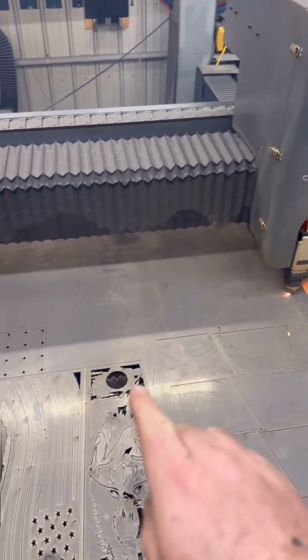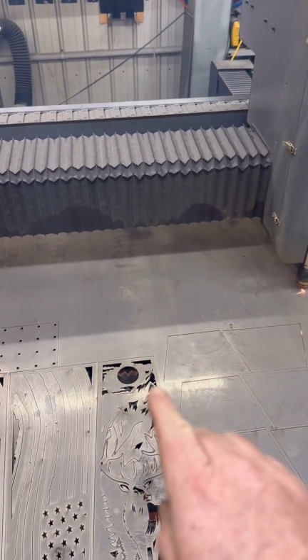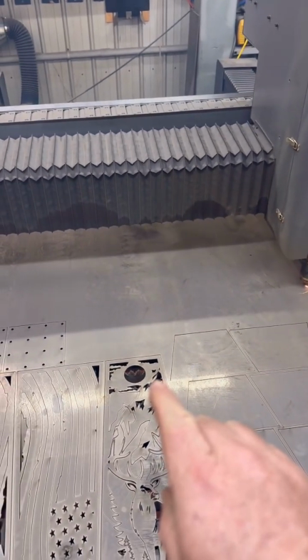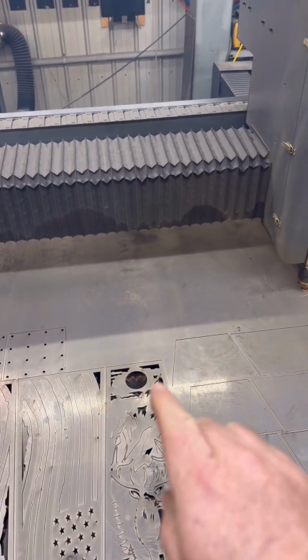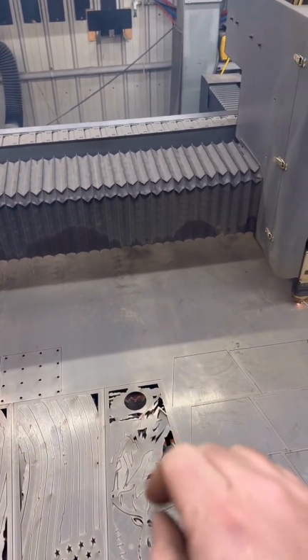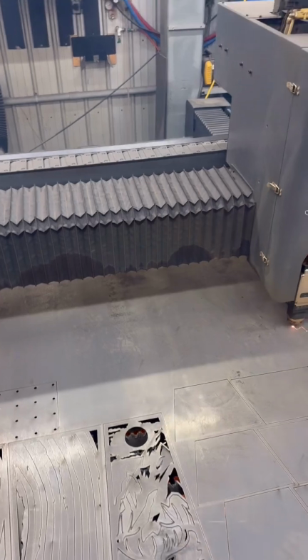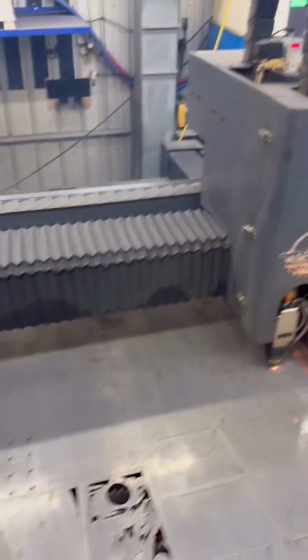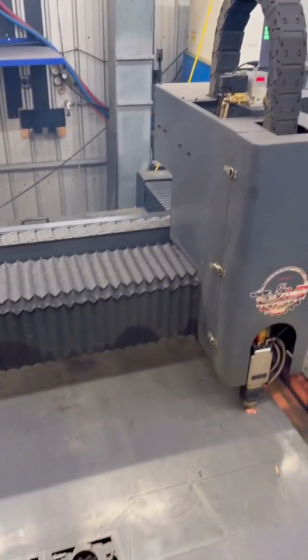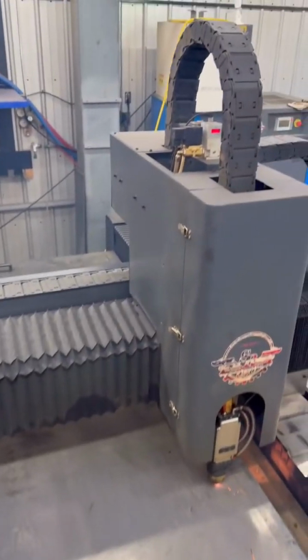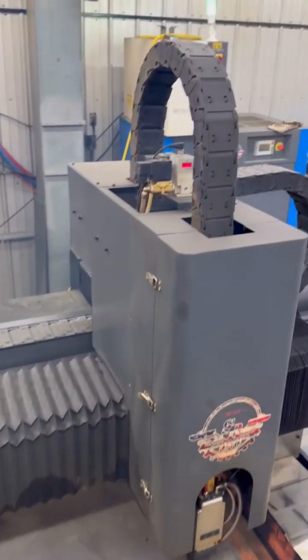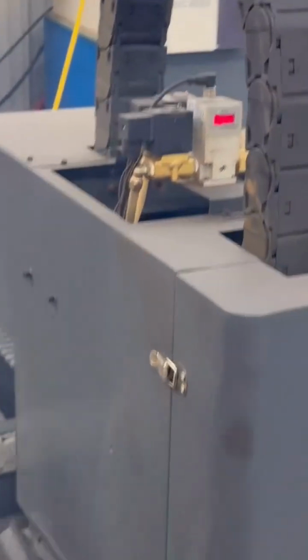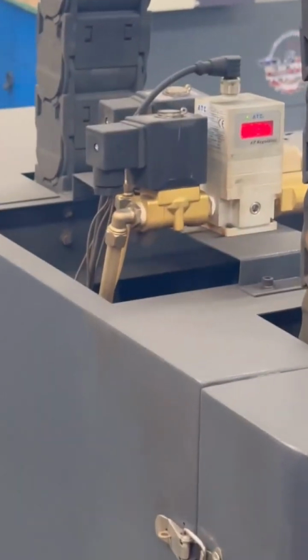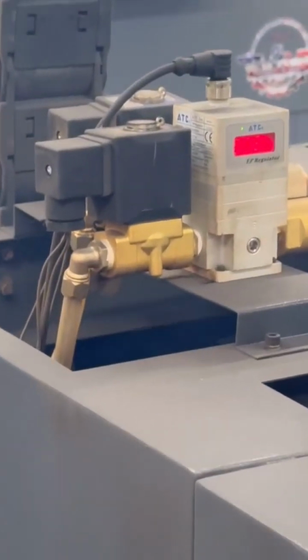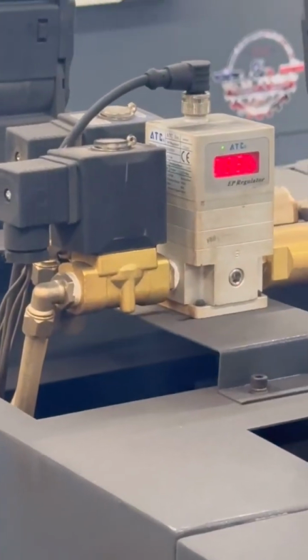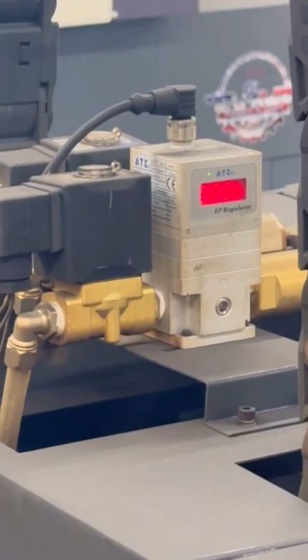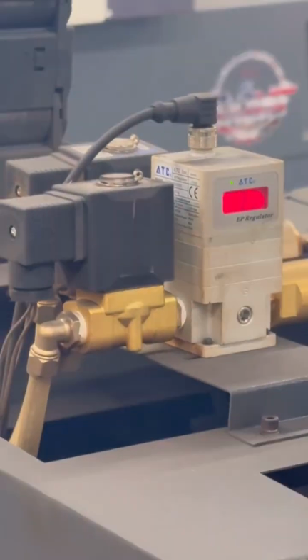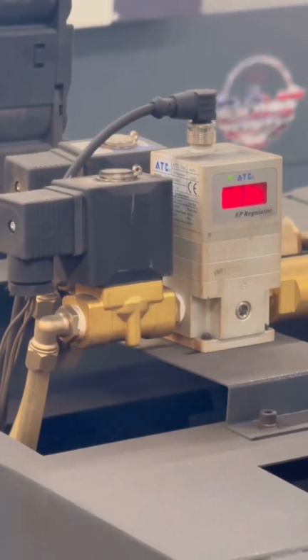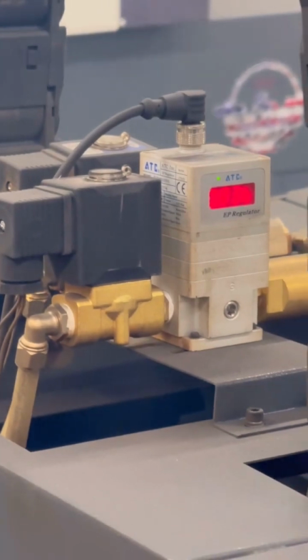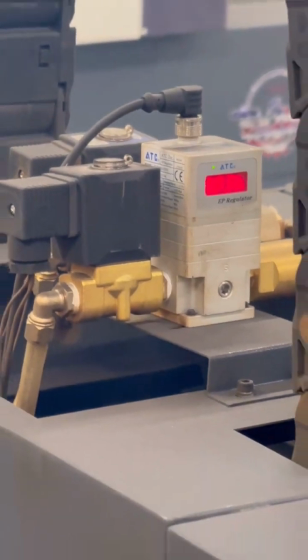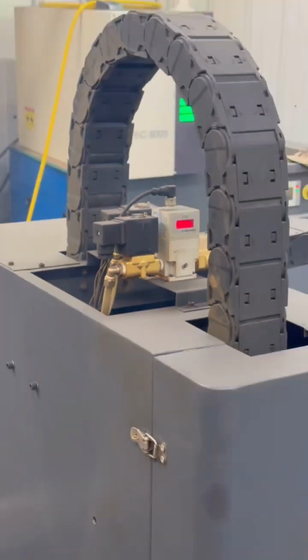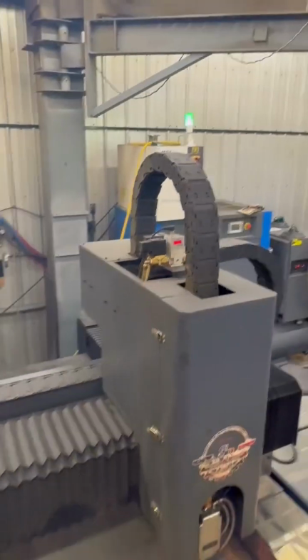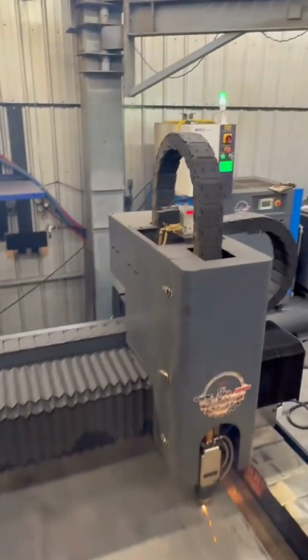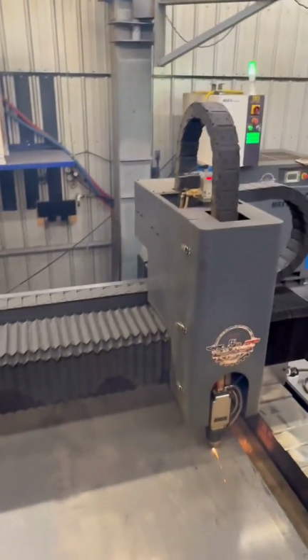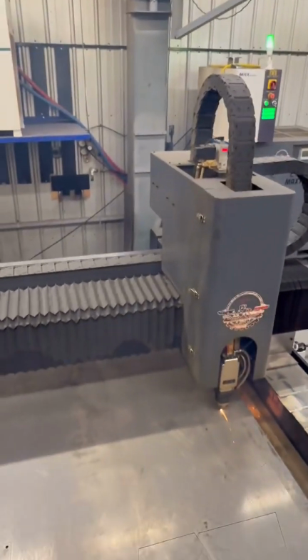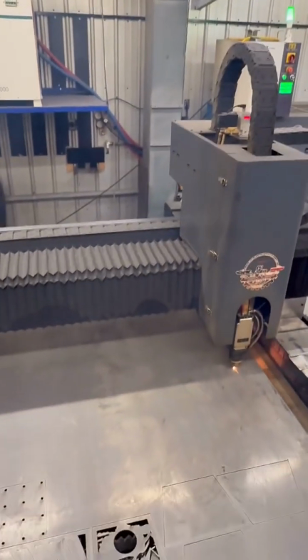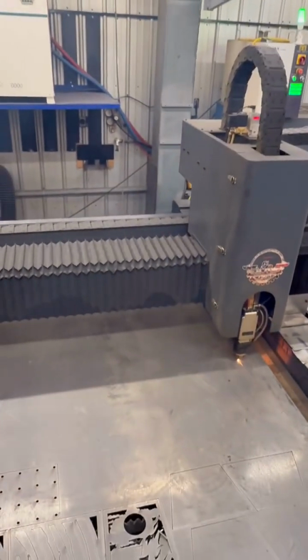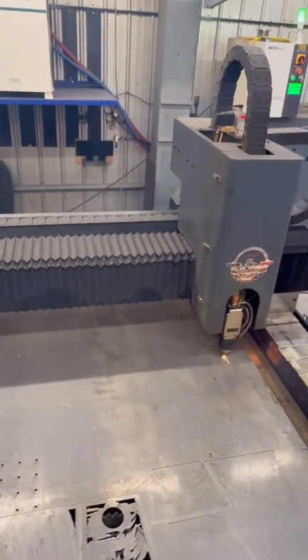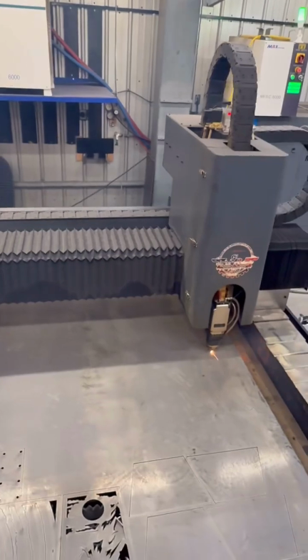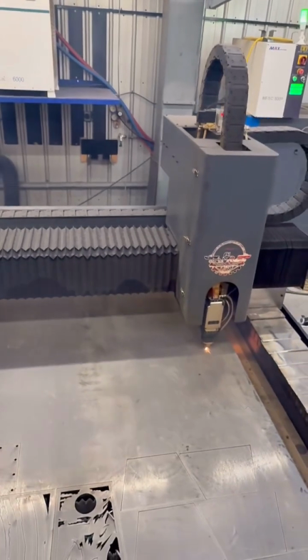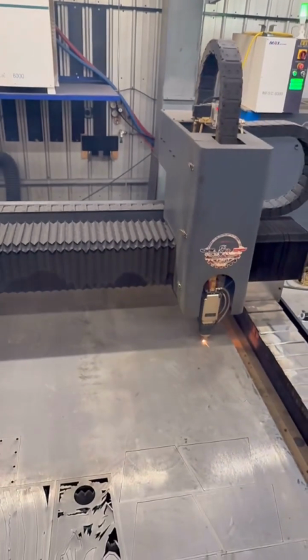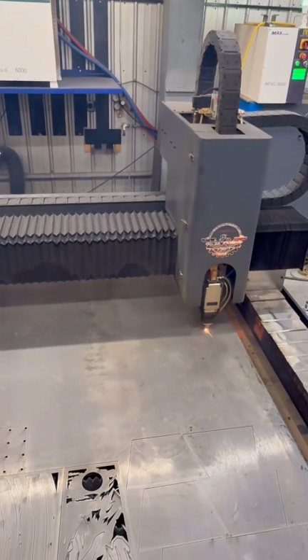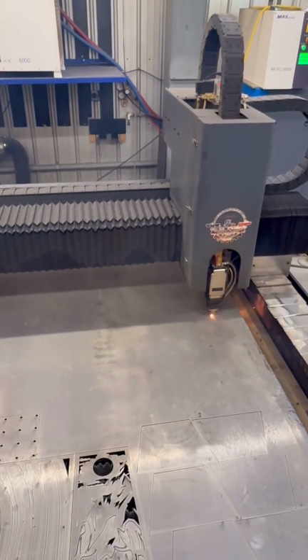Right now we're cutting some 10 gauge steel, and I wanted to show you that we are cutting with oxygen at 0.83 bar. 0.83 bar is the equivalent of somewhere between 11 and 12 psi.